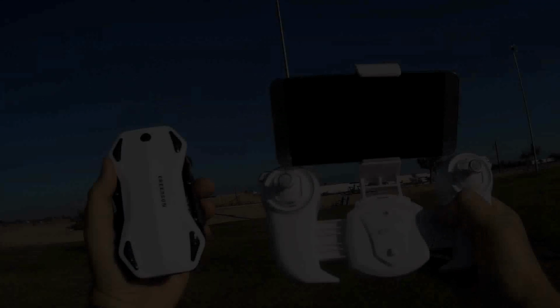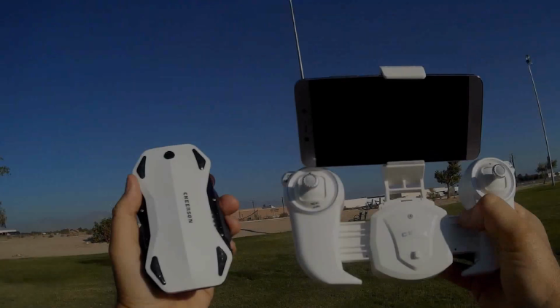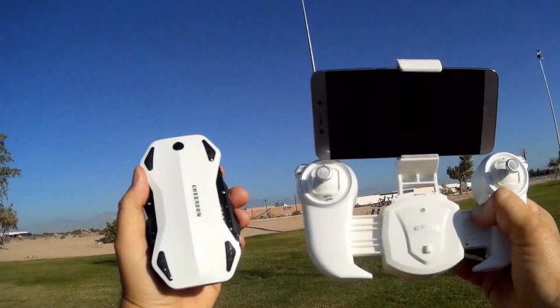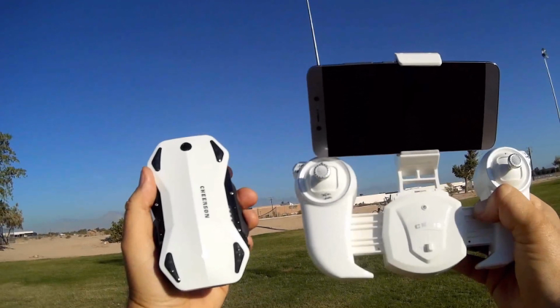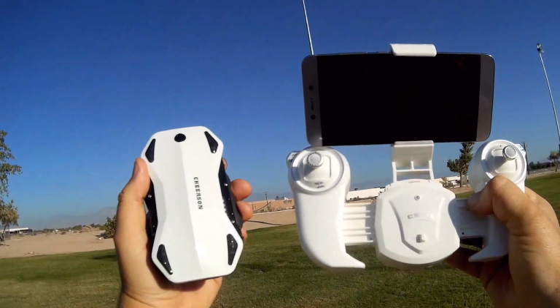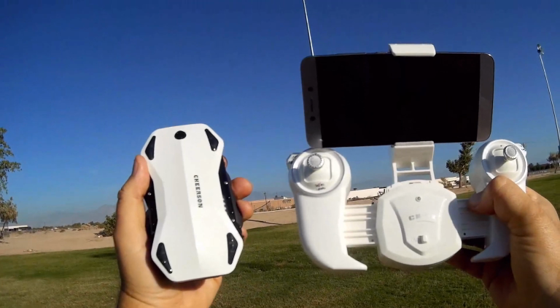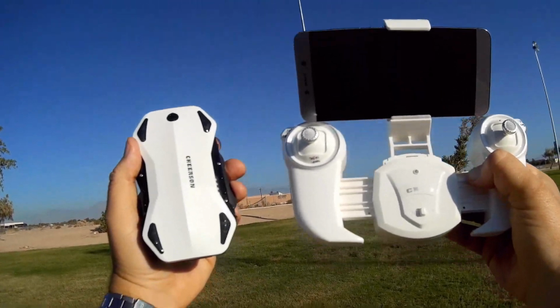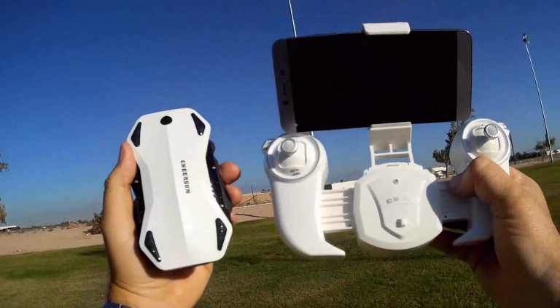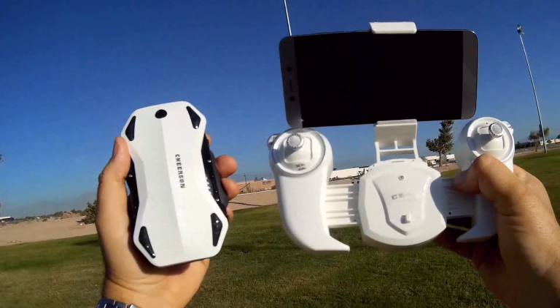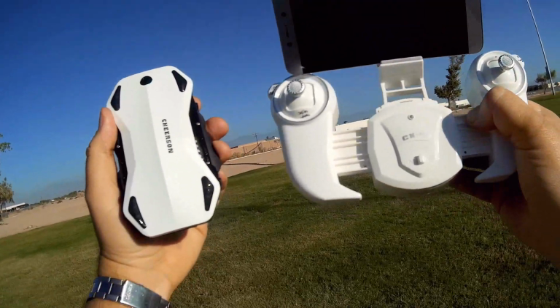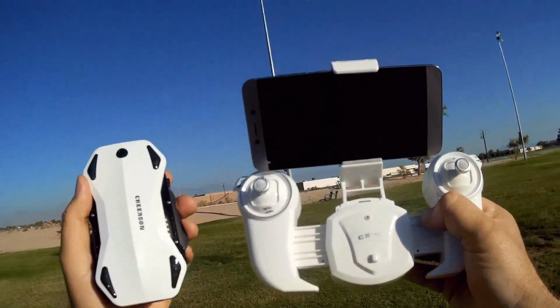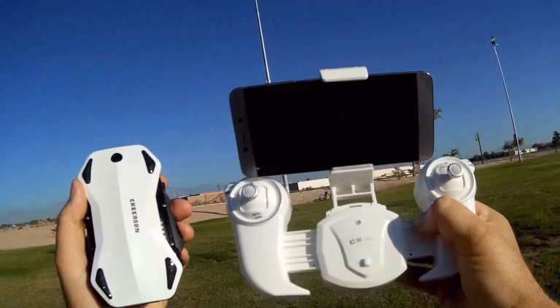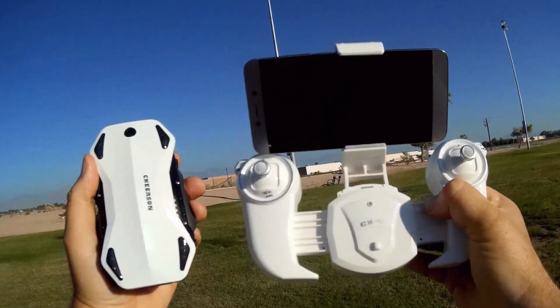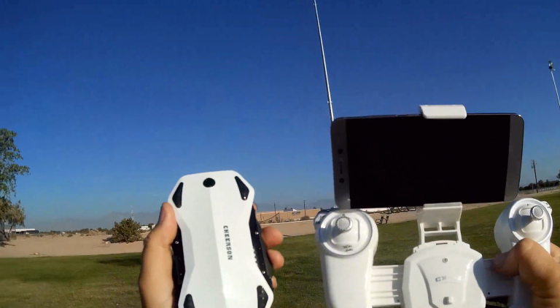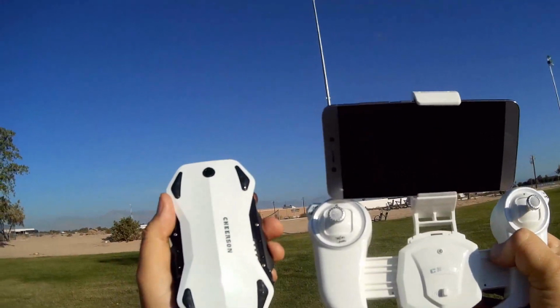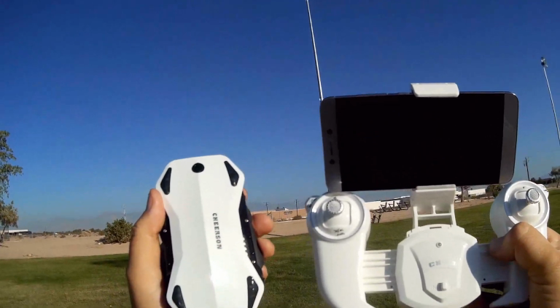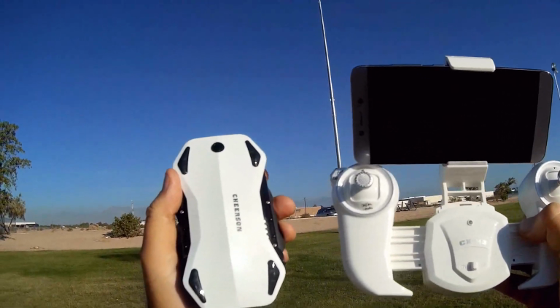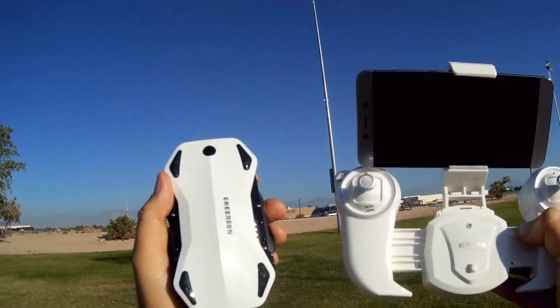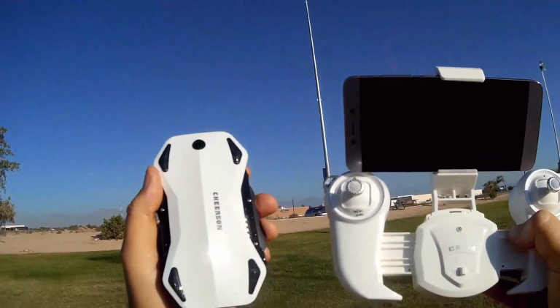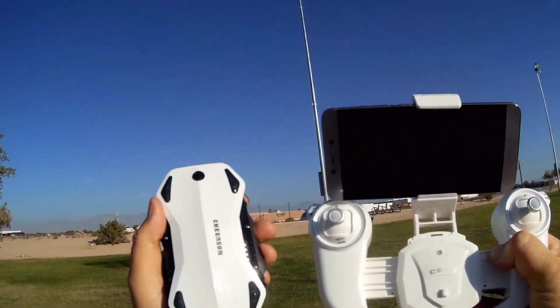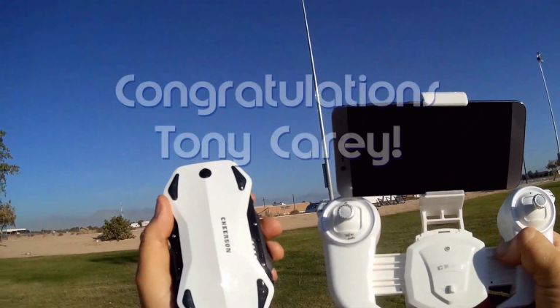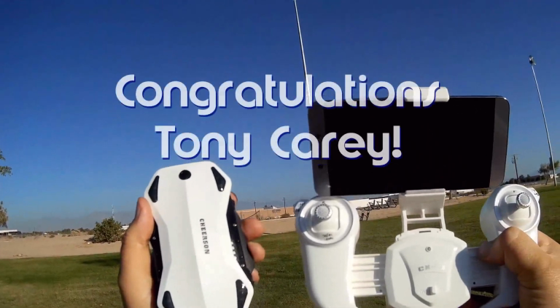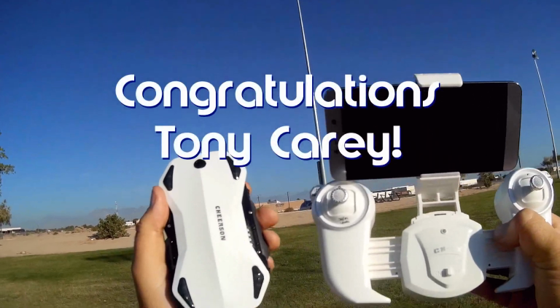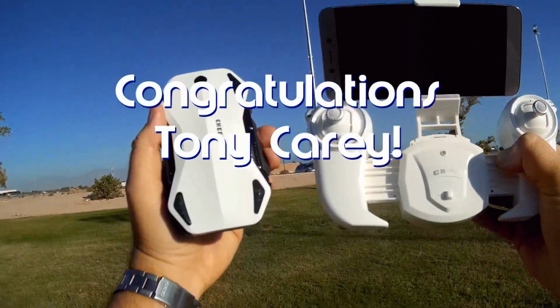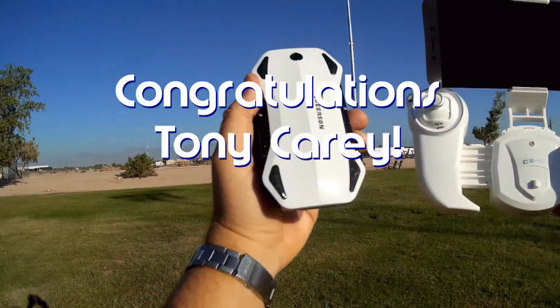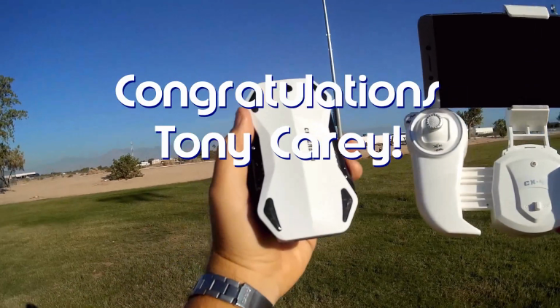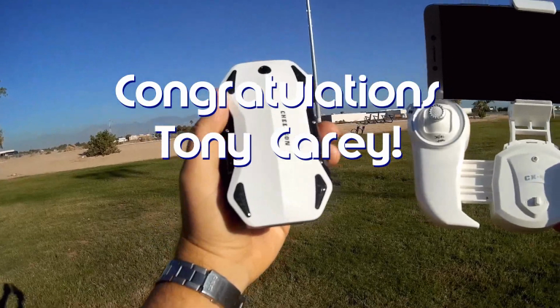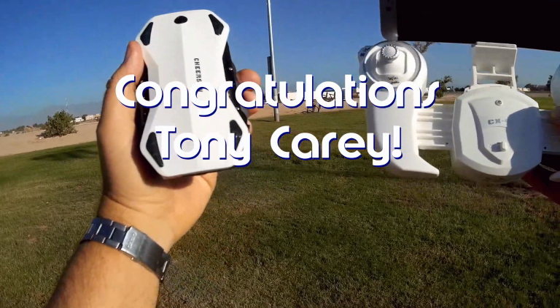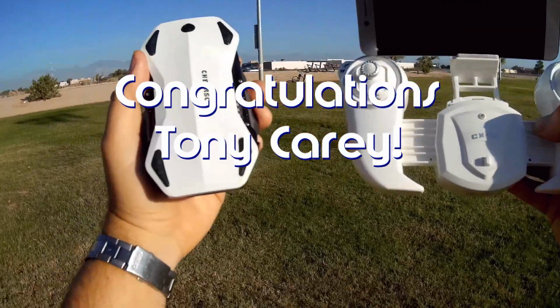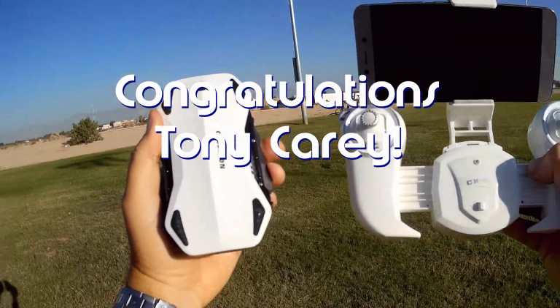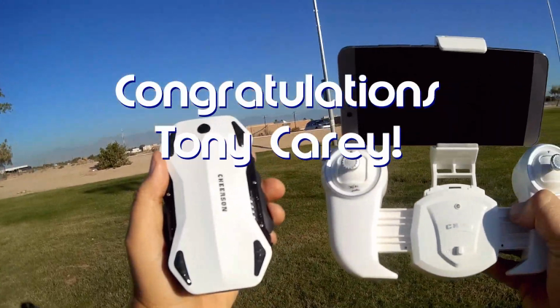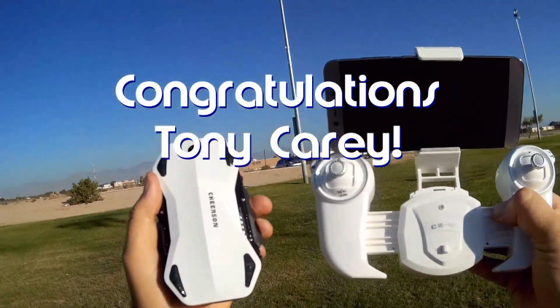Good morning, QuadCopter101. Before we get started, let's get the shout-outs out of the way. Today's shout-out goes to Tony Carey. Tony Carey was first to say 'first' in one of my recent videos and wins this shout-out, so congratulations, Tony.